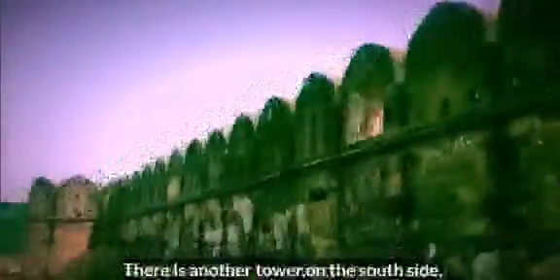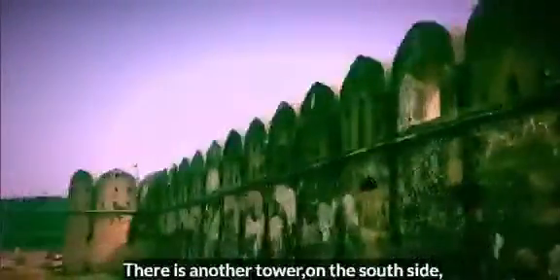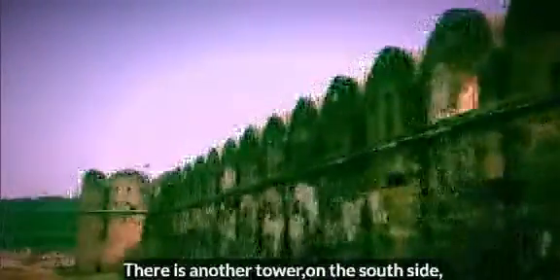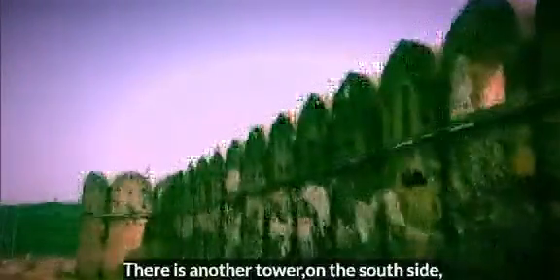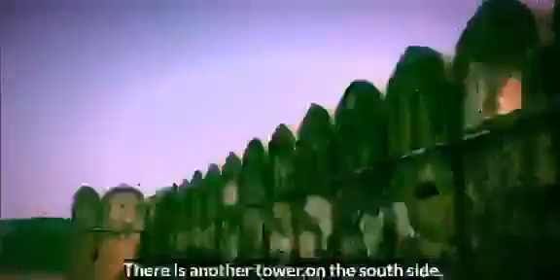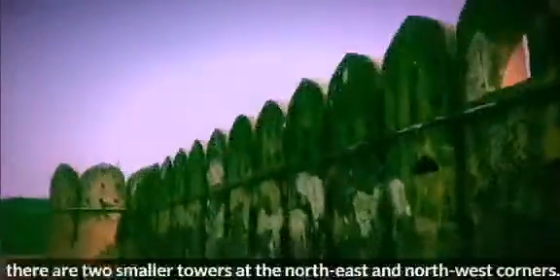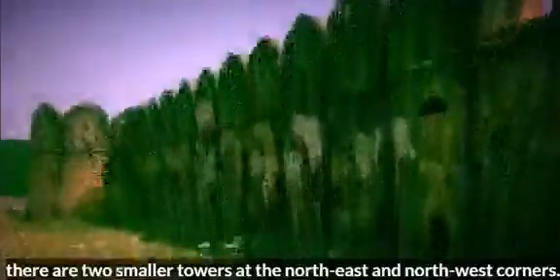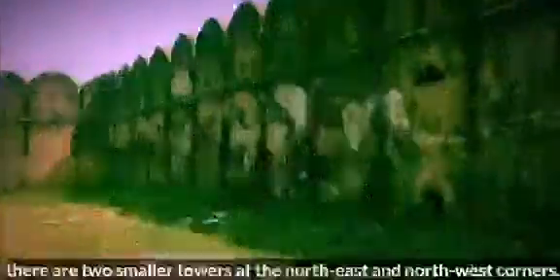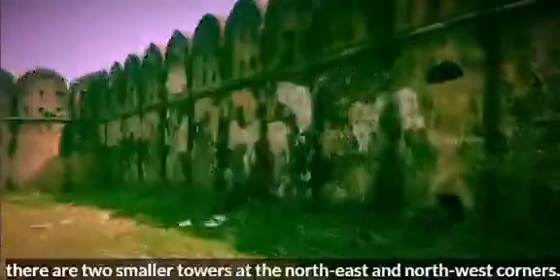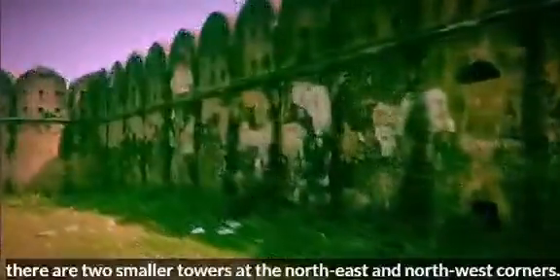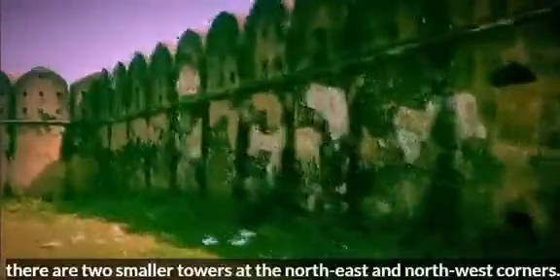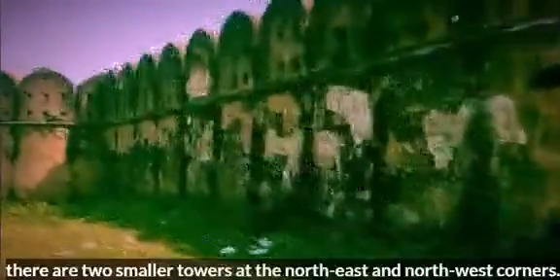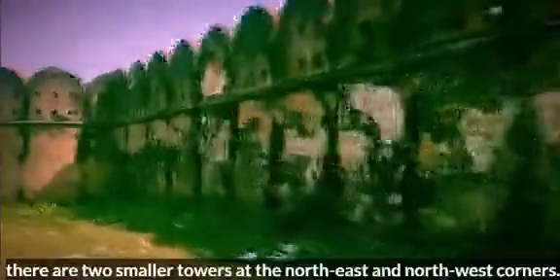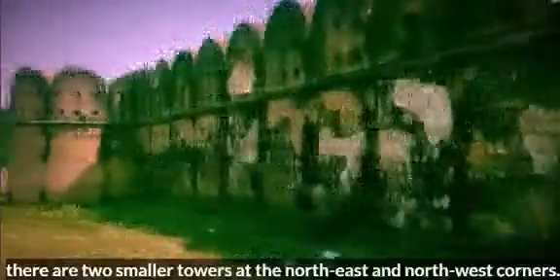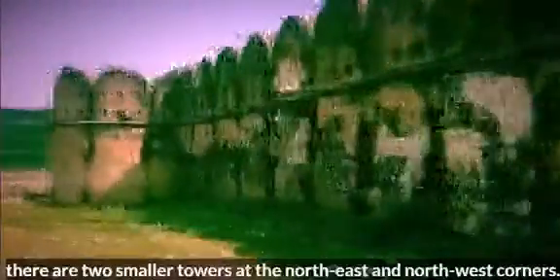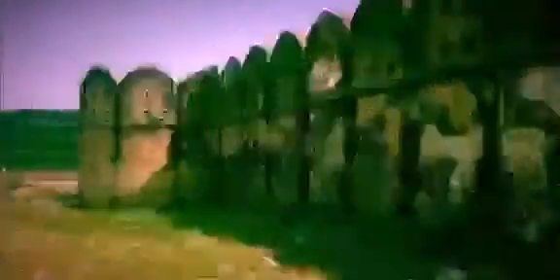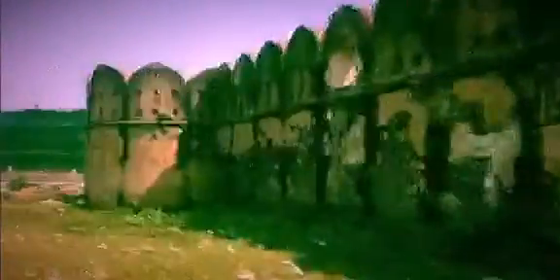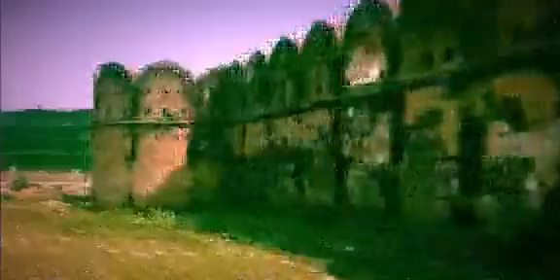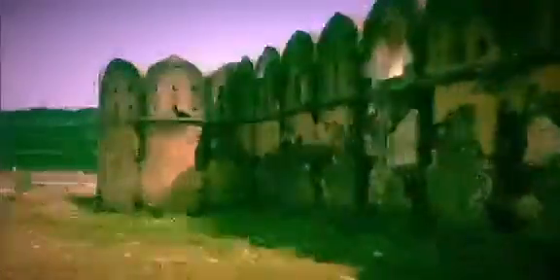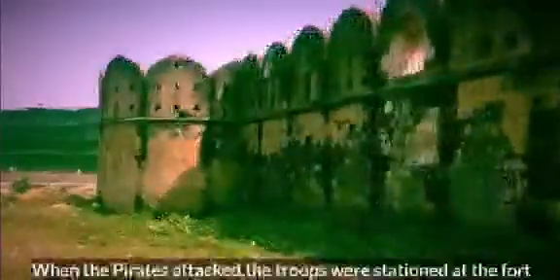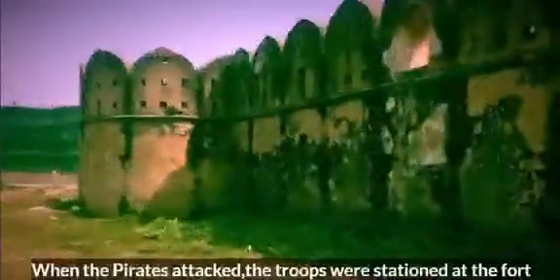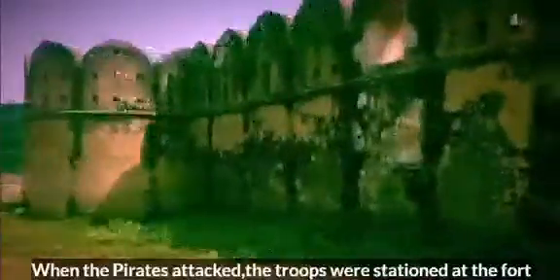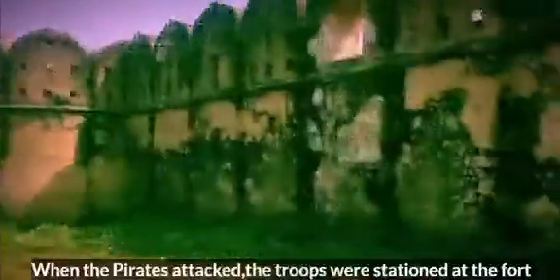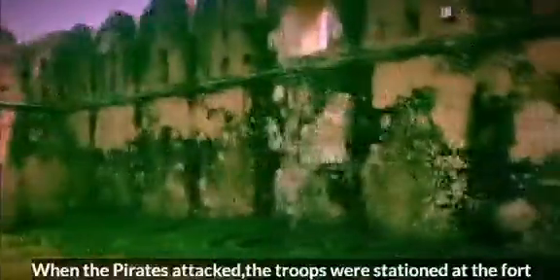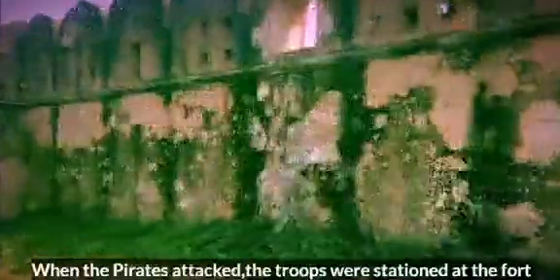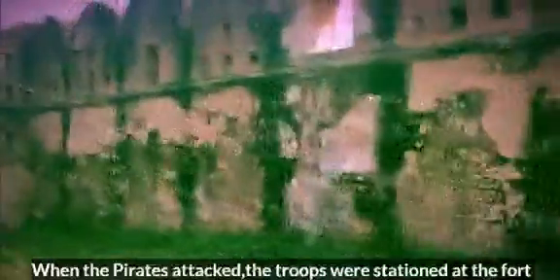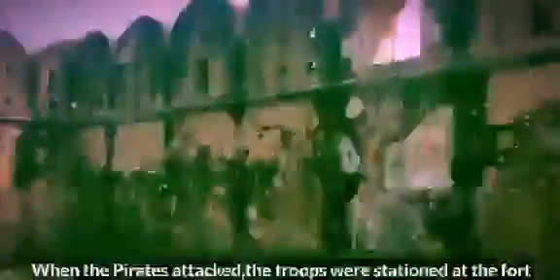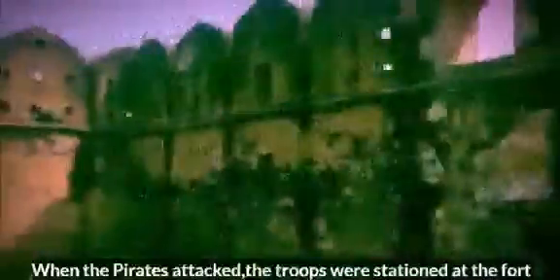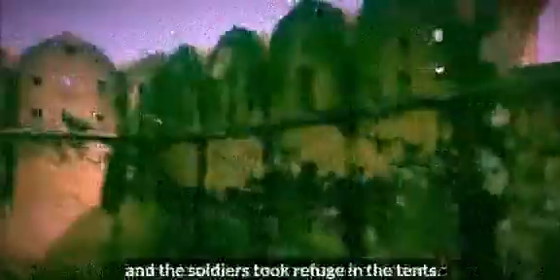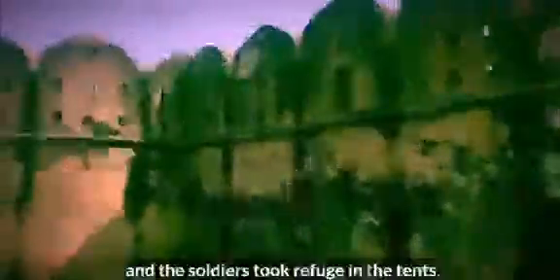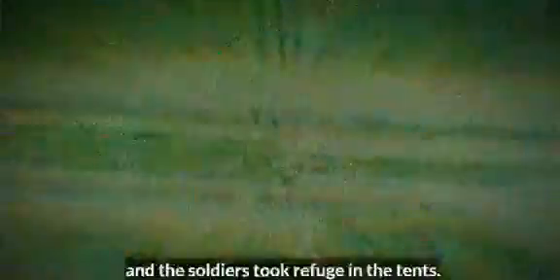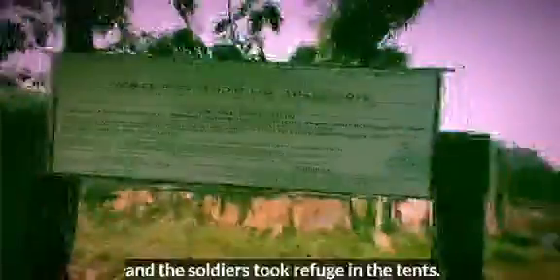There is another tower on the south side, and two smaller towers at the northeast and northwest corners. When the pirates attacked, the troops were stationed at the fort and the soldiers took refuge in the tents.